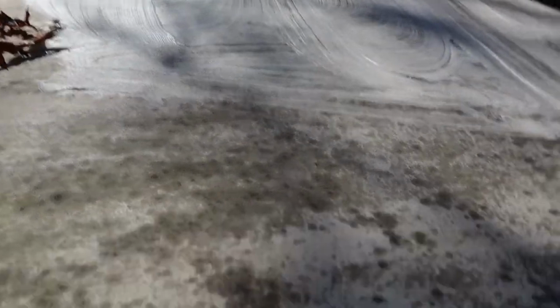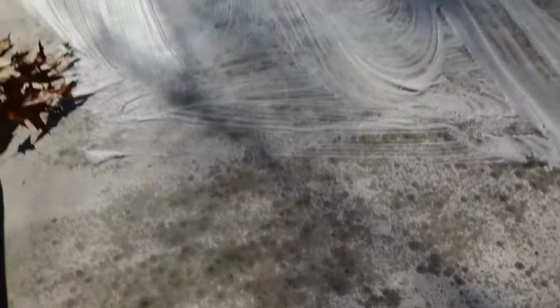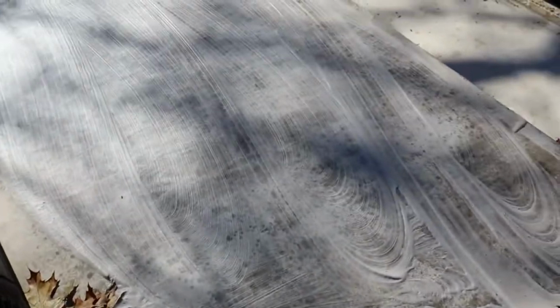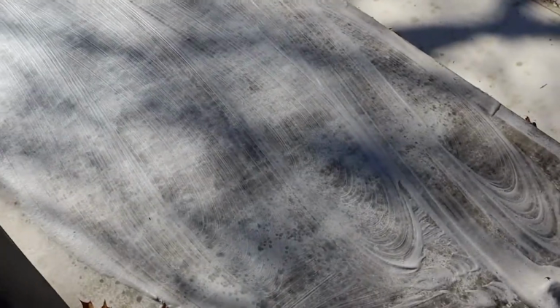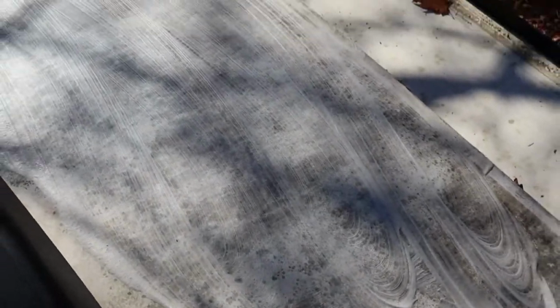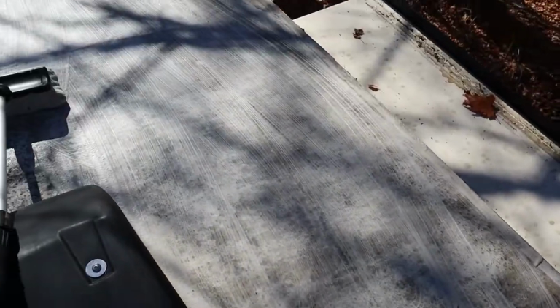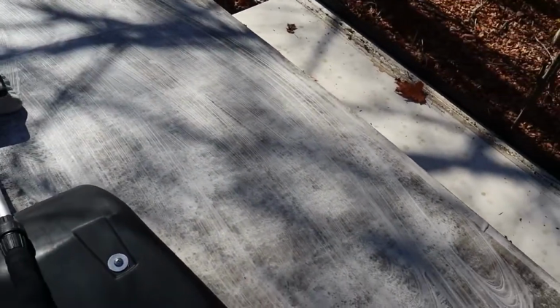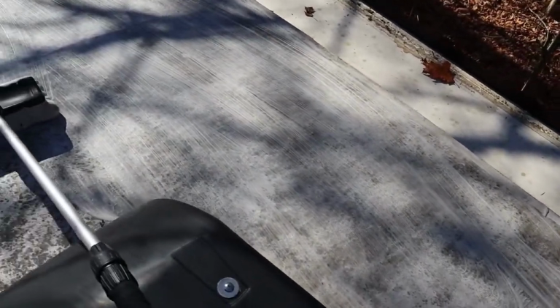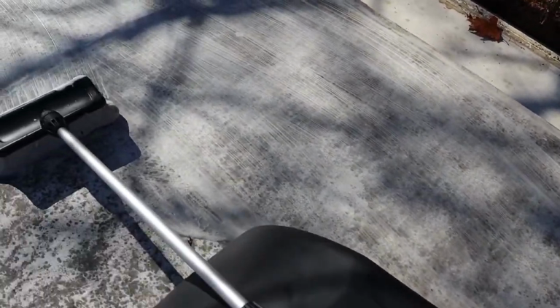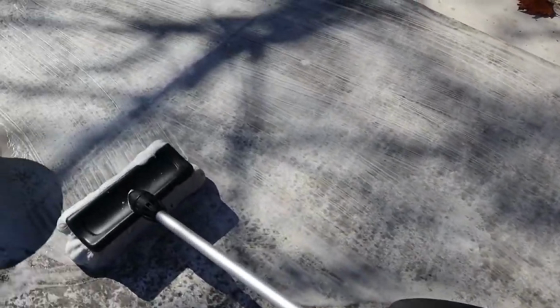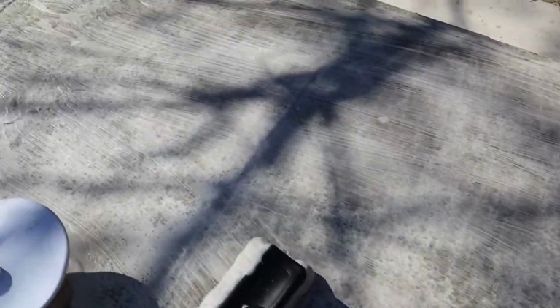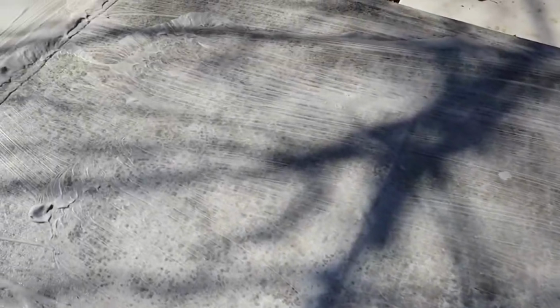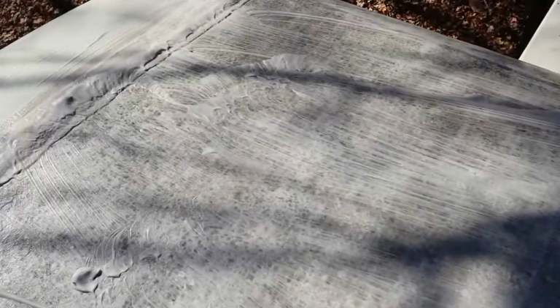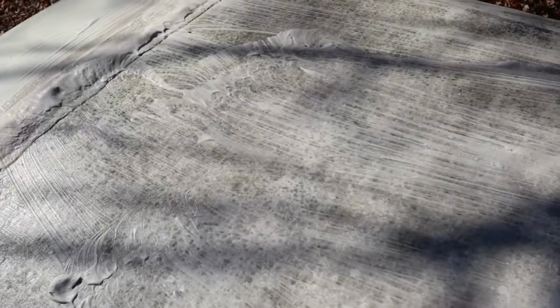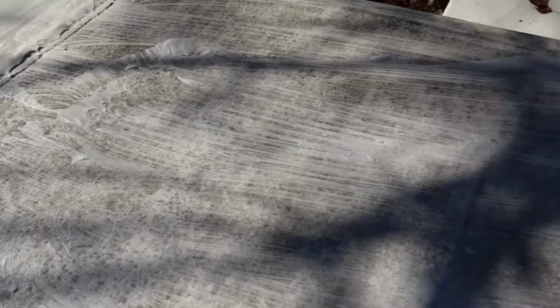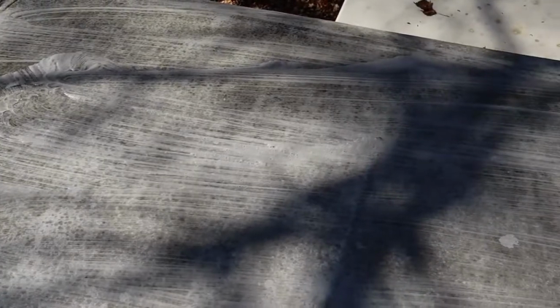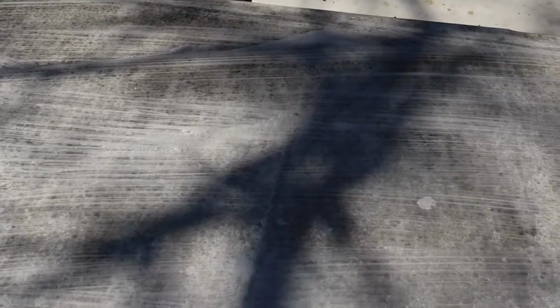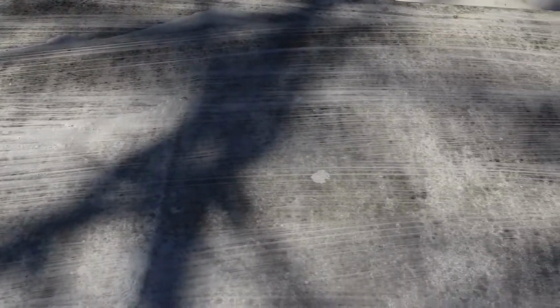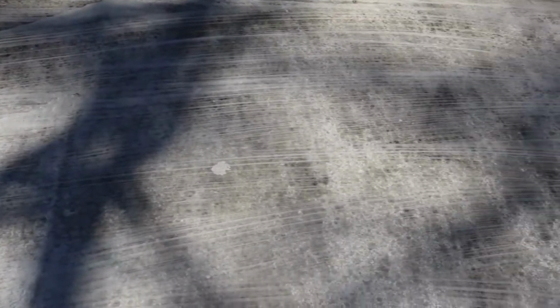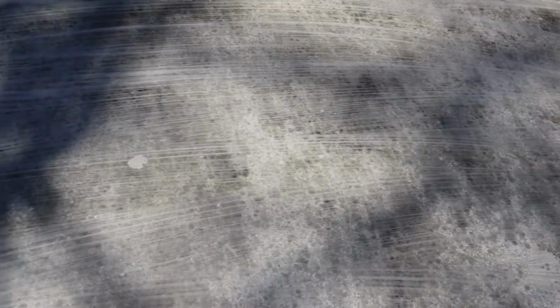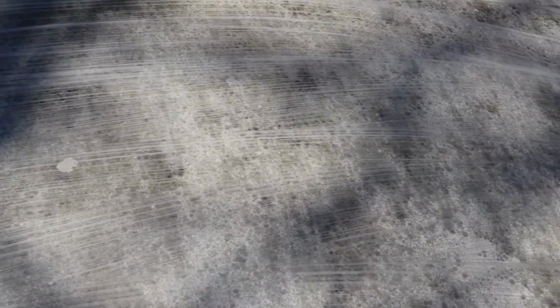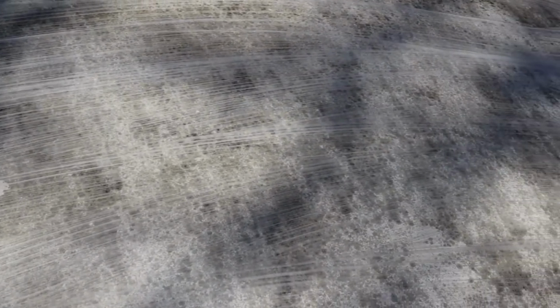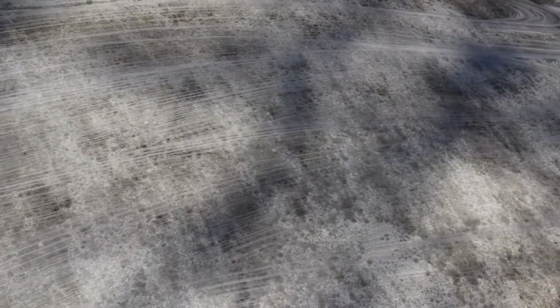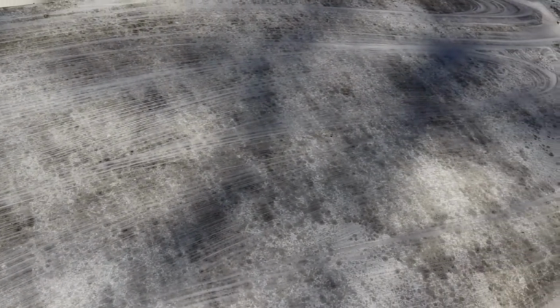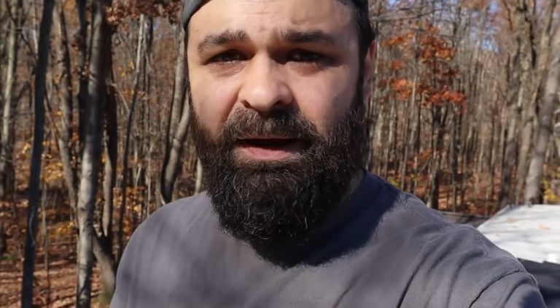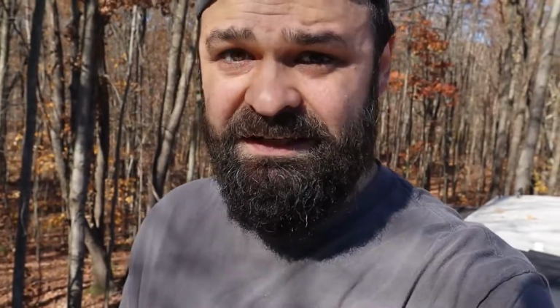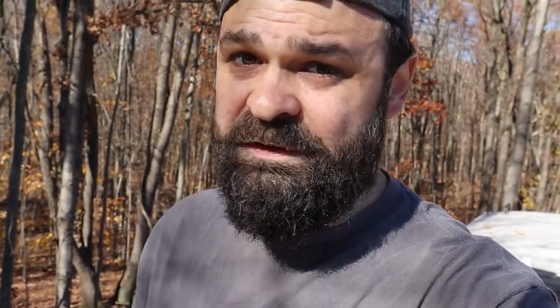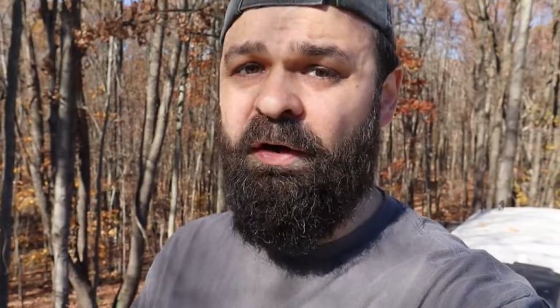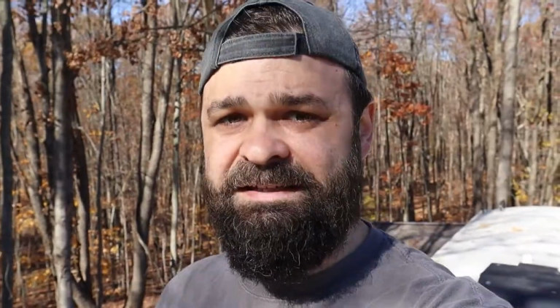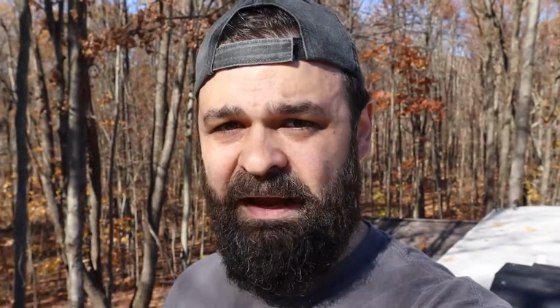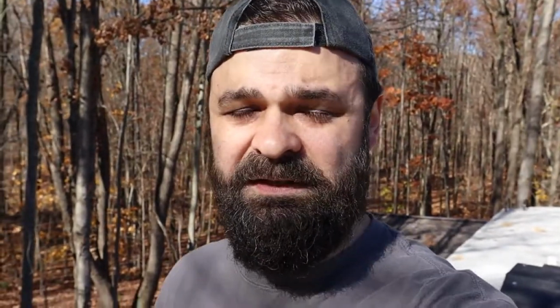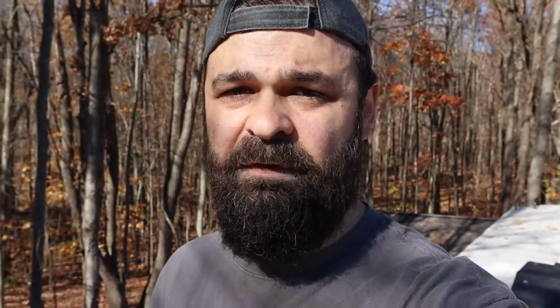So far I'm not impressed with this product. I'm doing a ton of physical work to scrub the heck out of this roof and I'm barely even seeing a difference — maybe not seeing a difference at all. That's how bad this is so far.